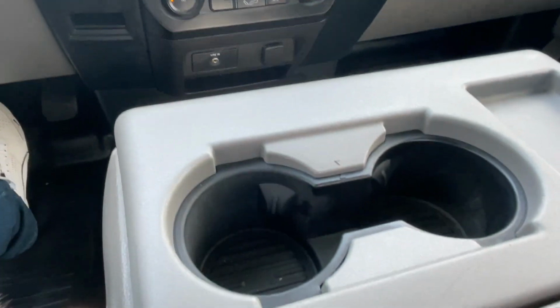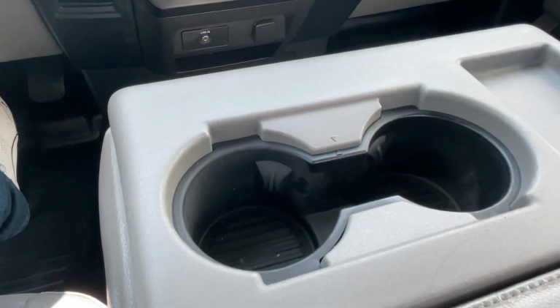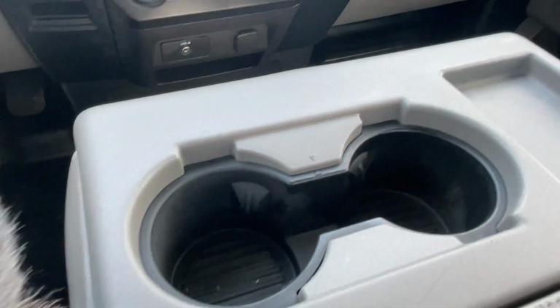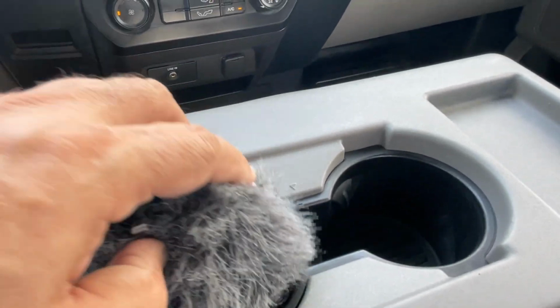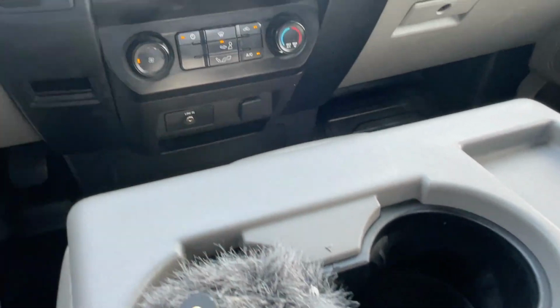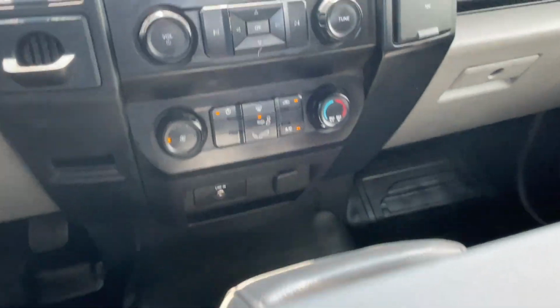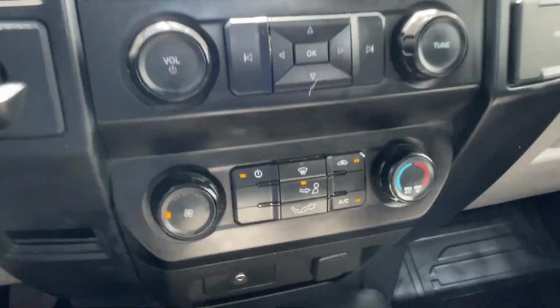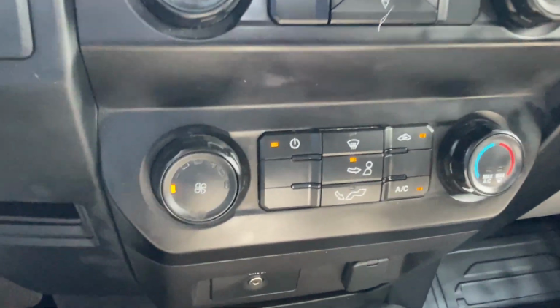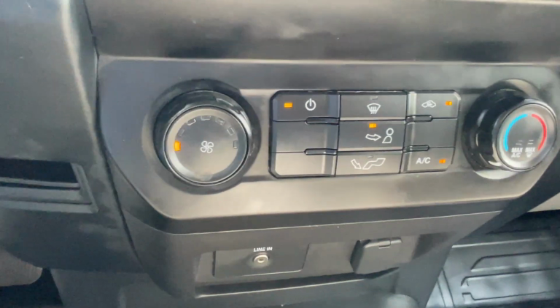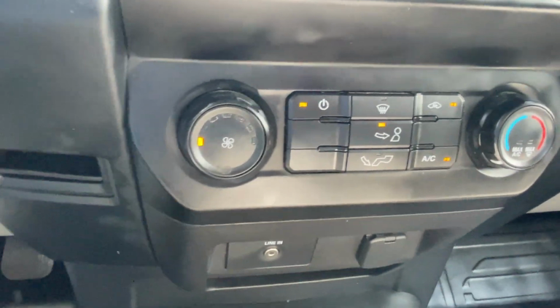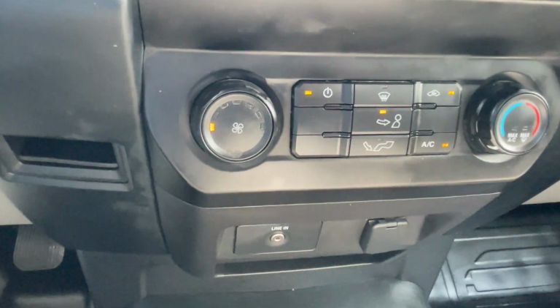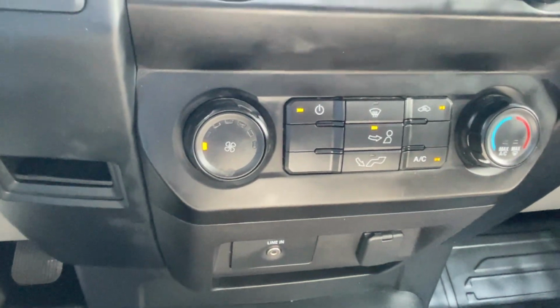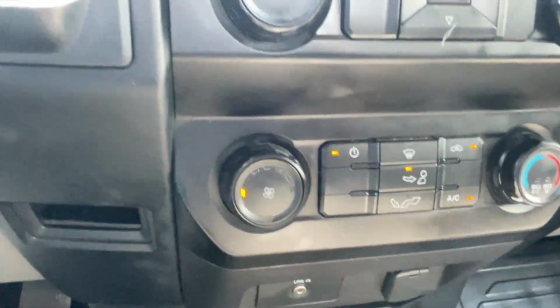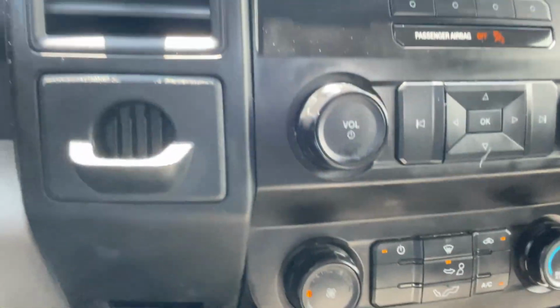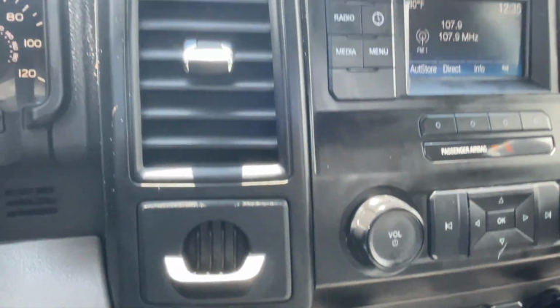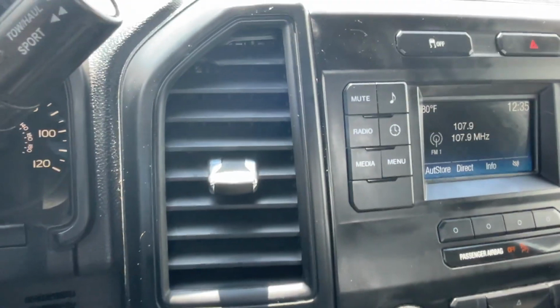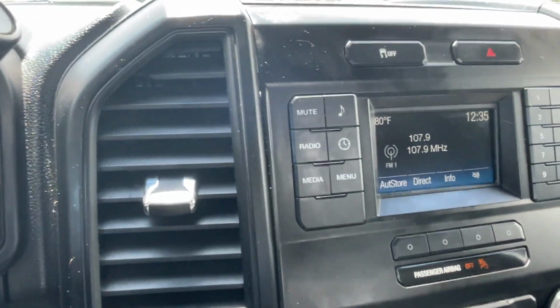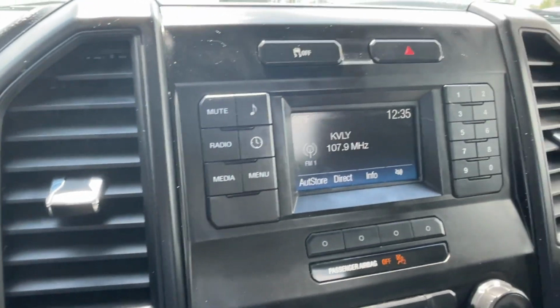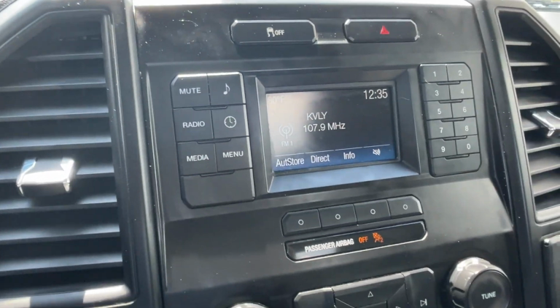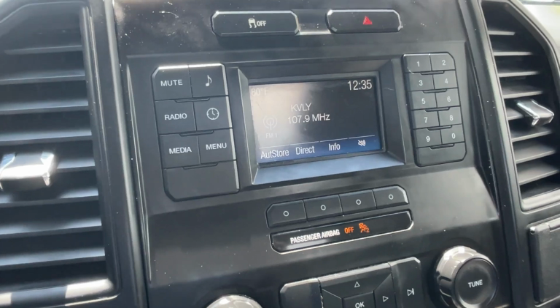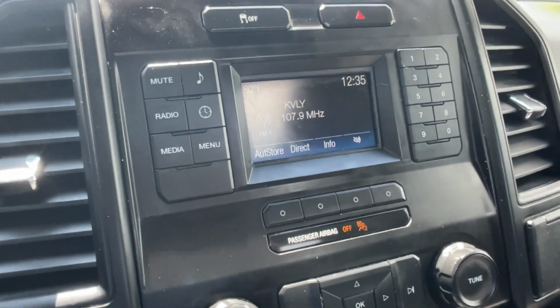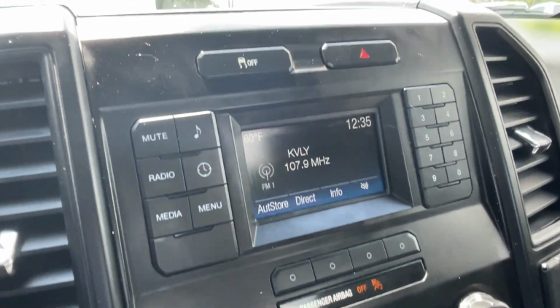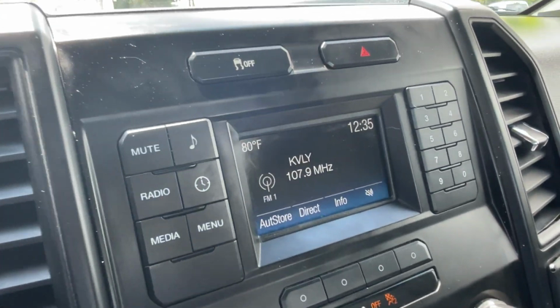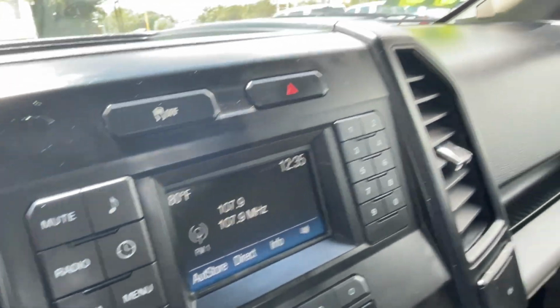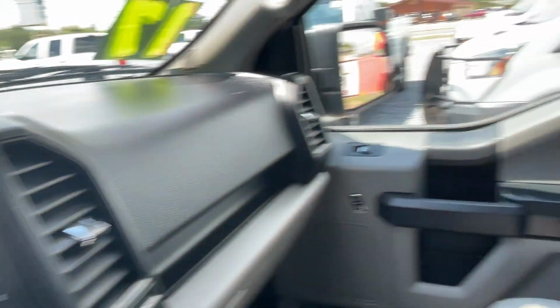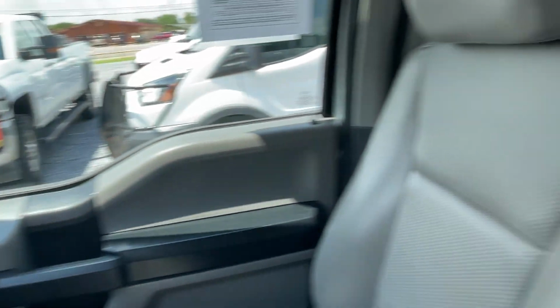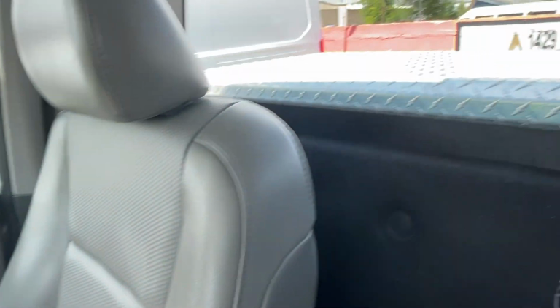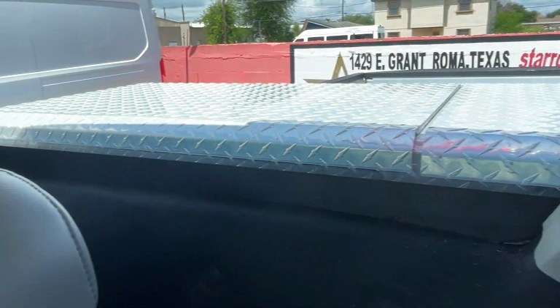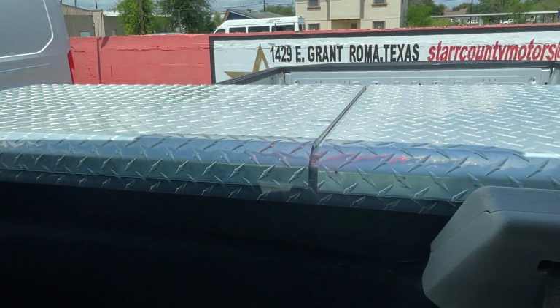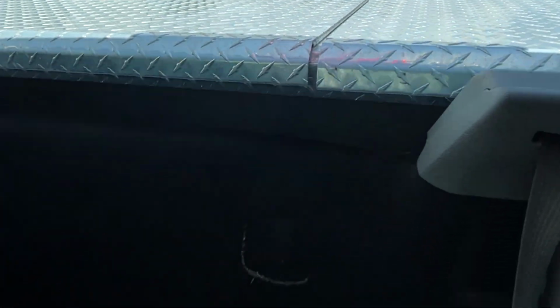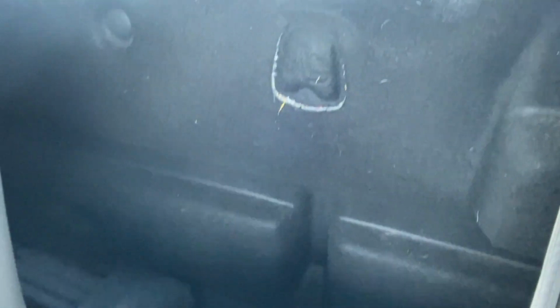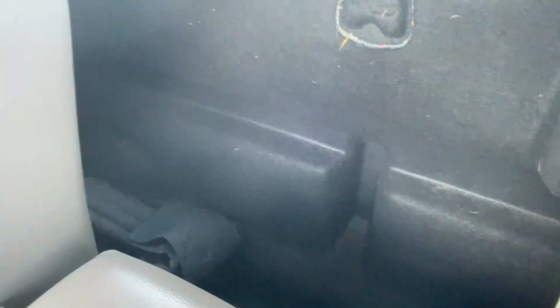Upholstery is there. AM/FM radio. Very clean truck.